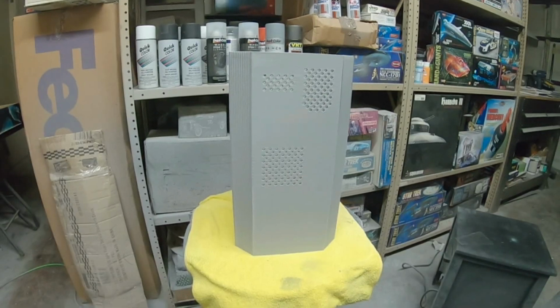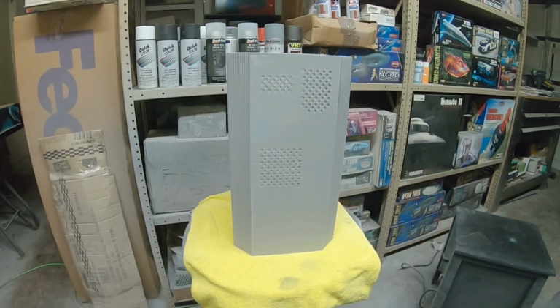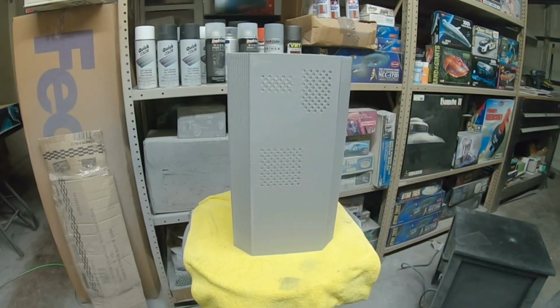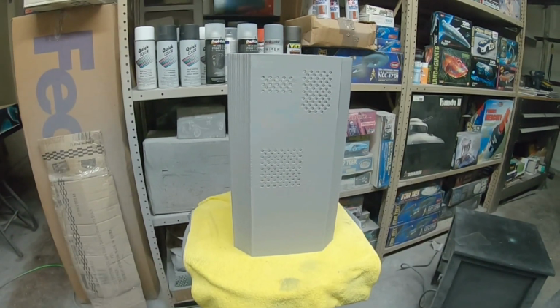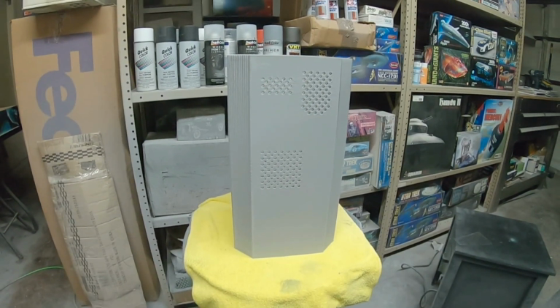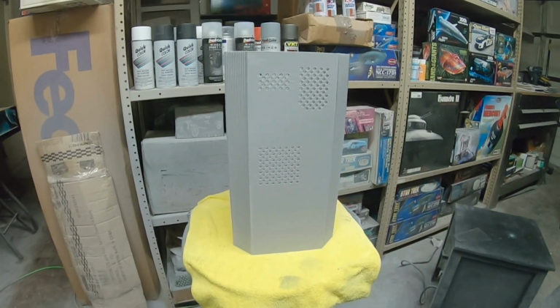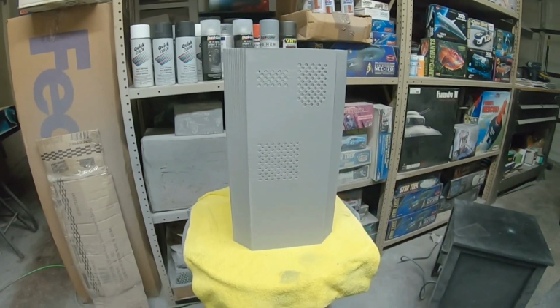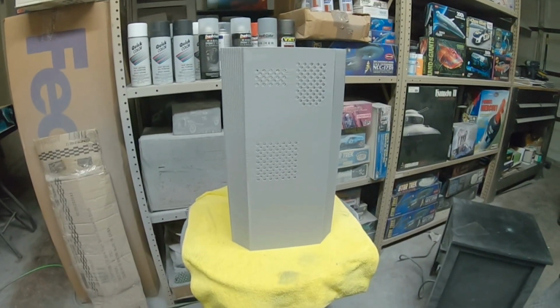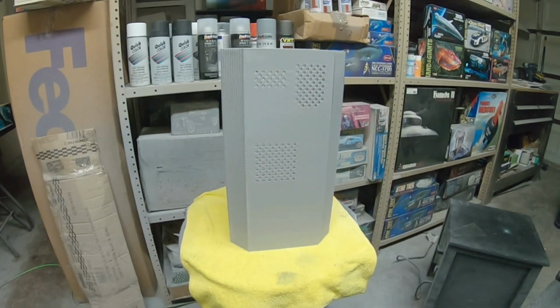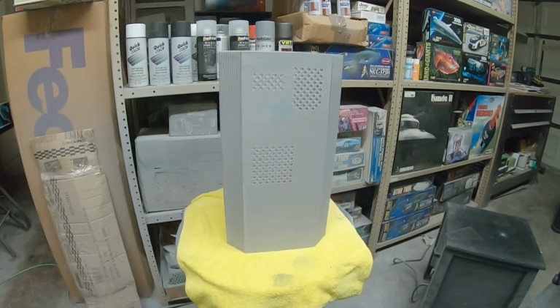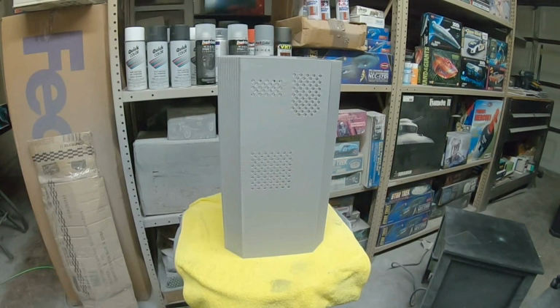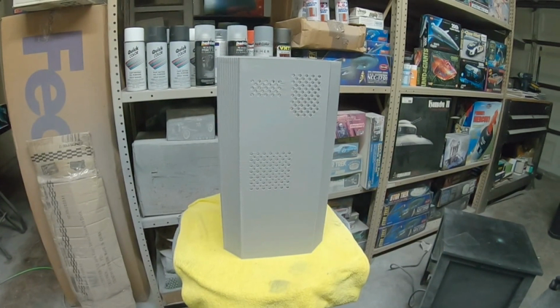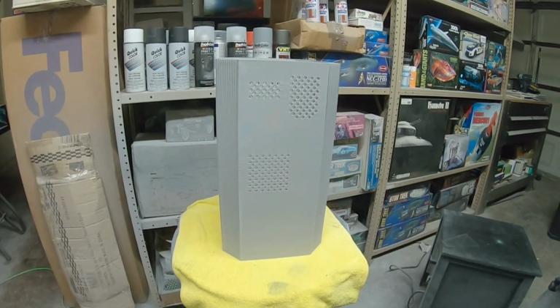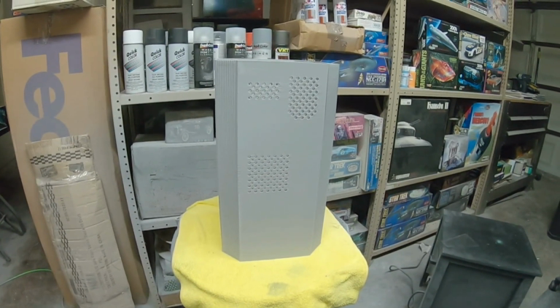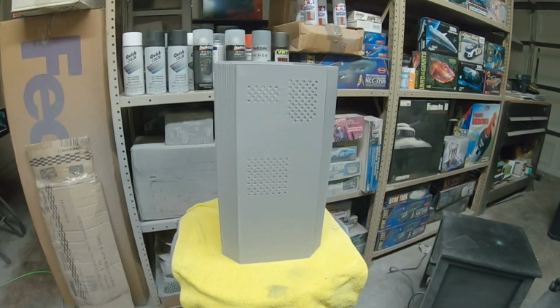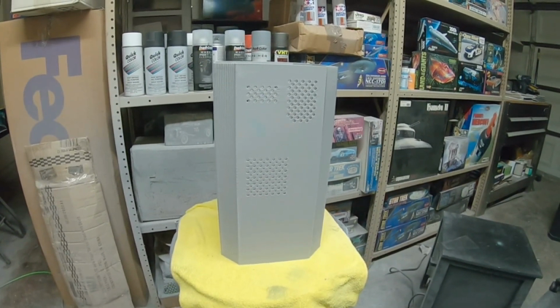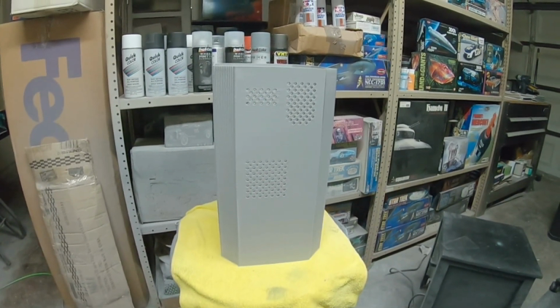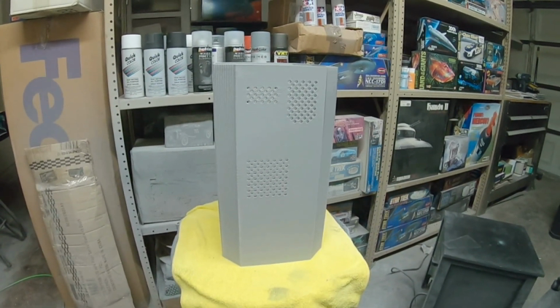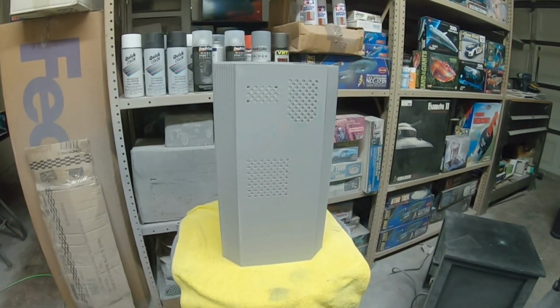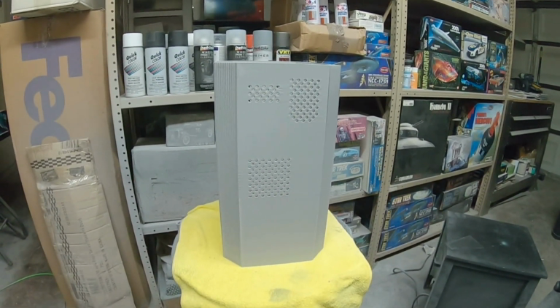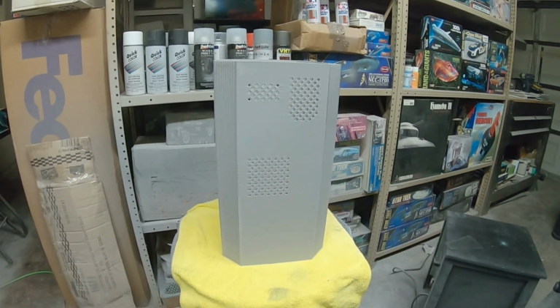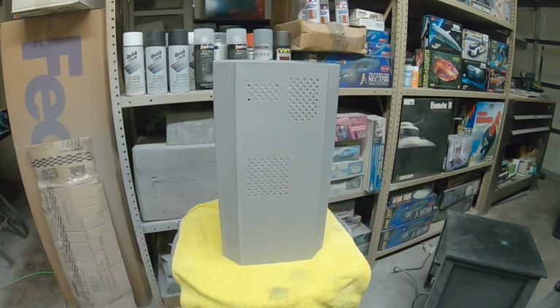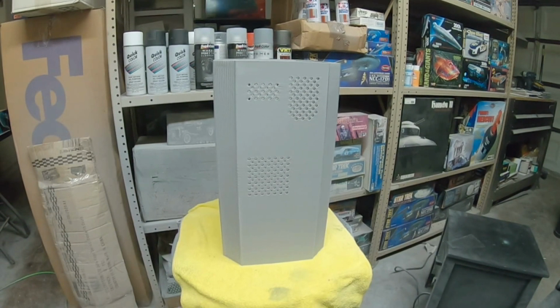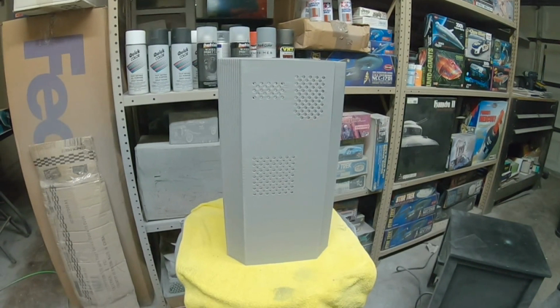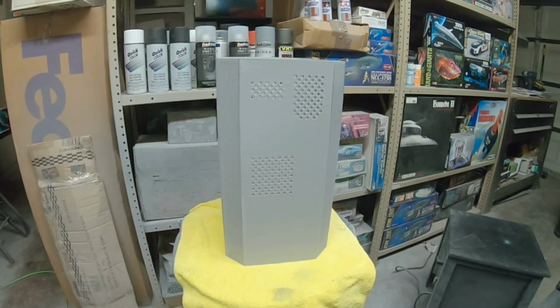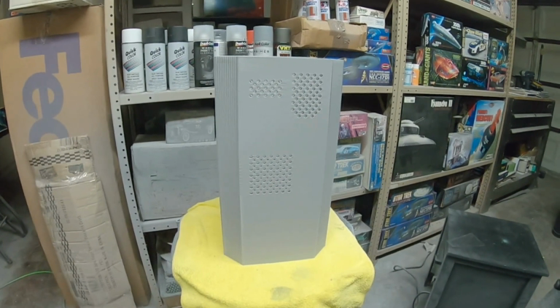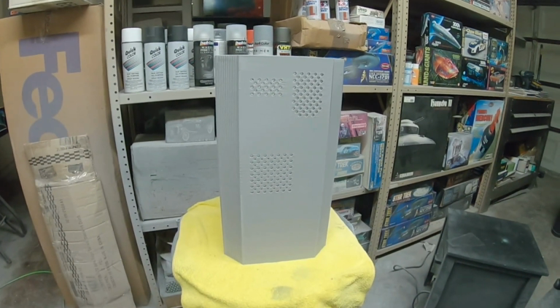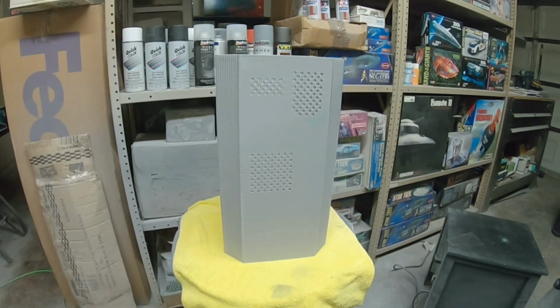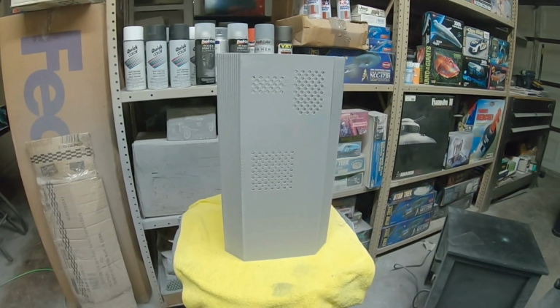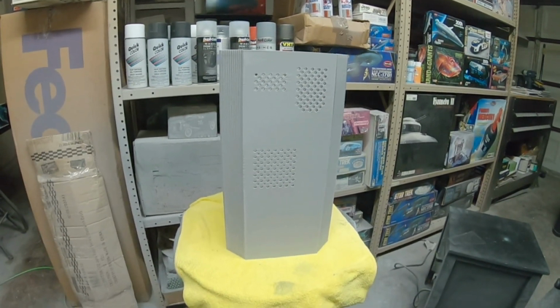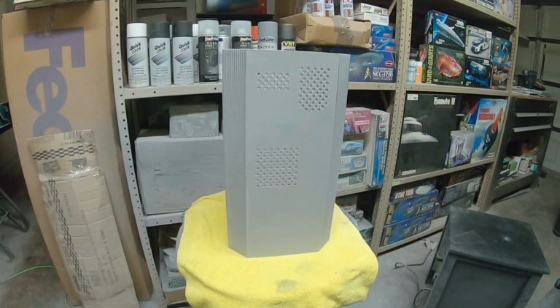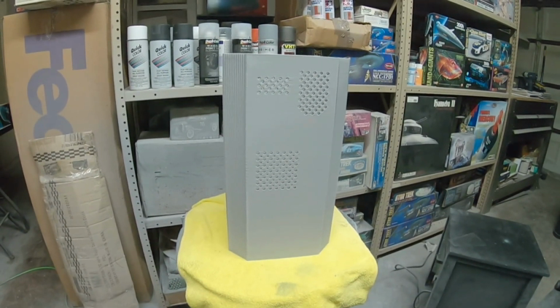Hello again everybody, Boyd back with you. I'm making this first video to show you we're starting off on the Nomad build as promised. I've been working on this just a little bit this afternoon and making some pretty good progress. I just wanted to show you what I'm working on here first.